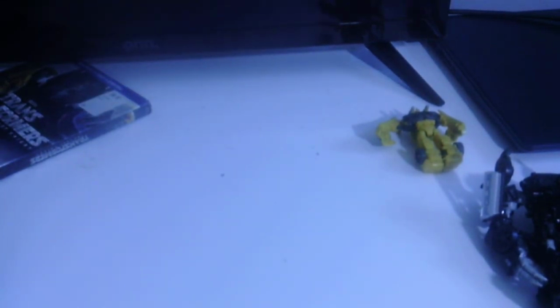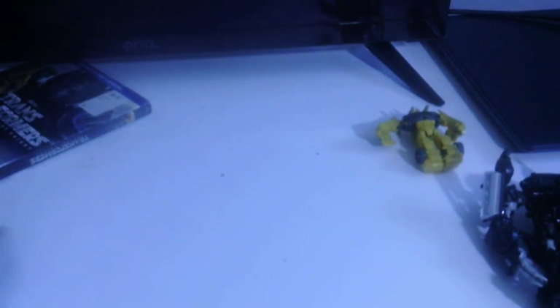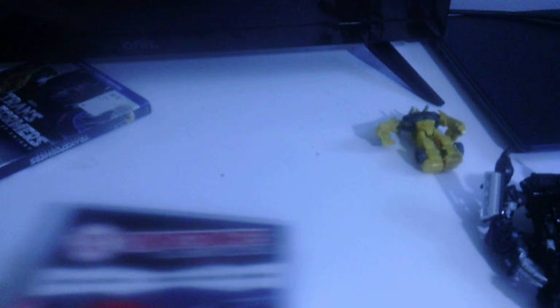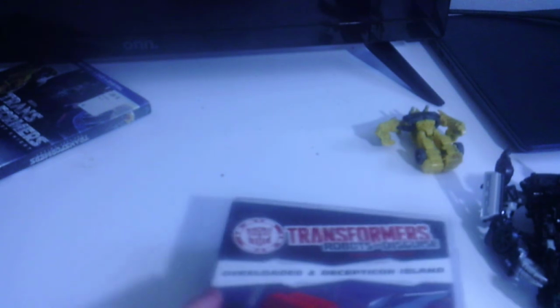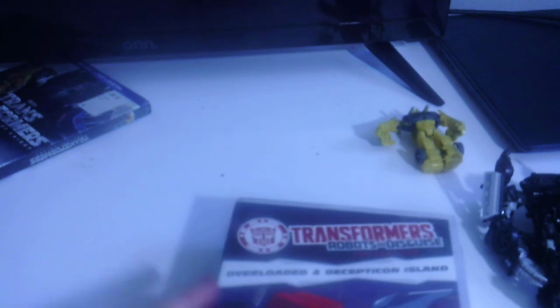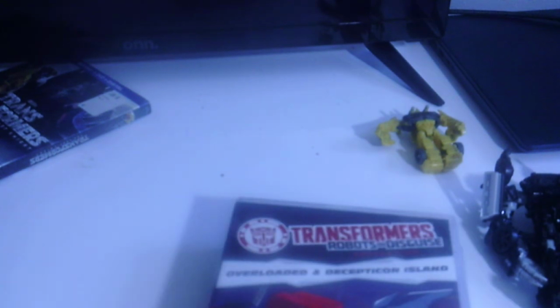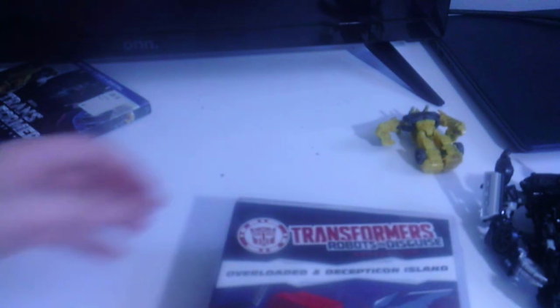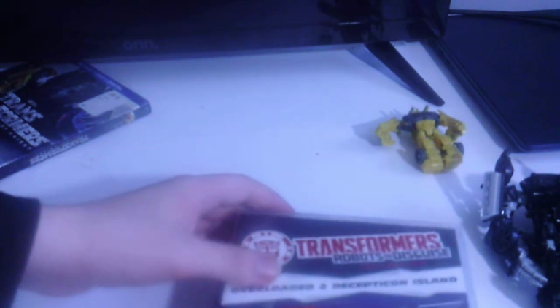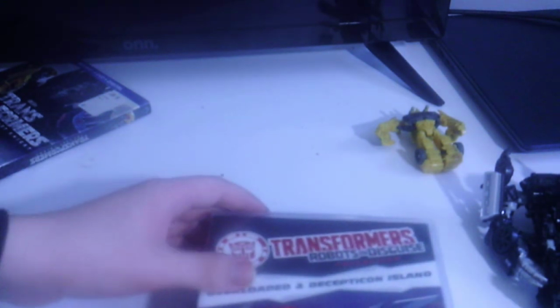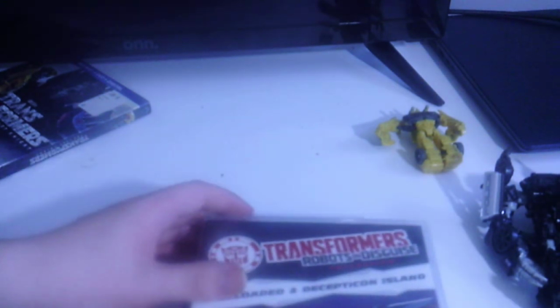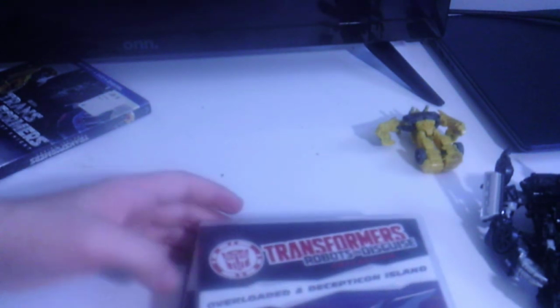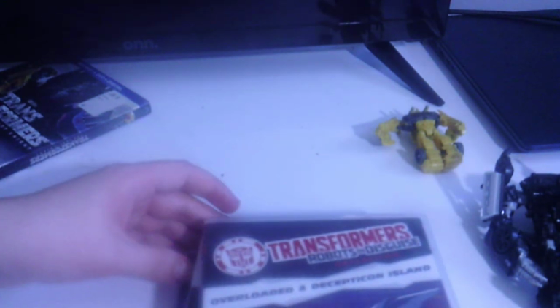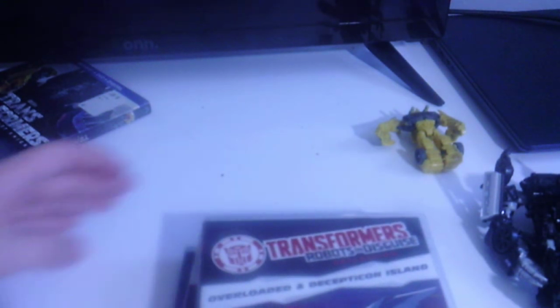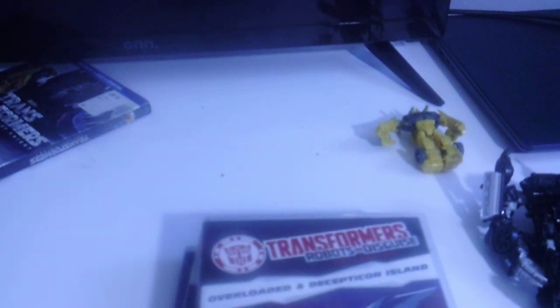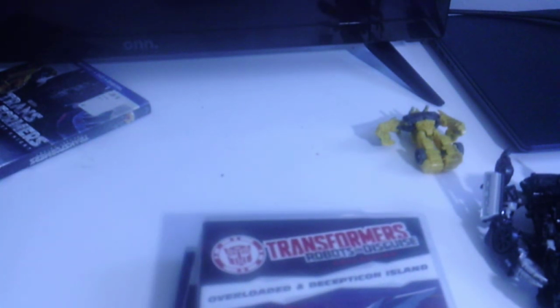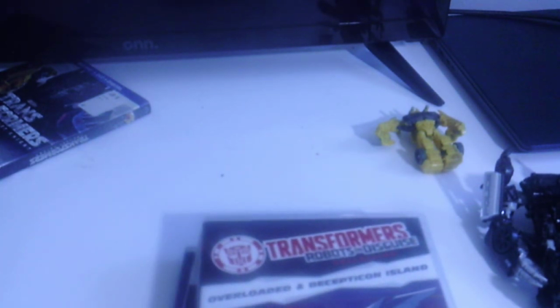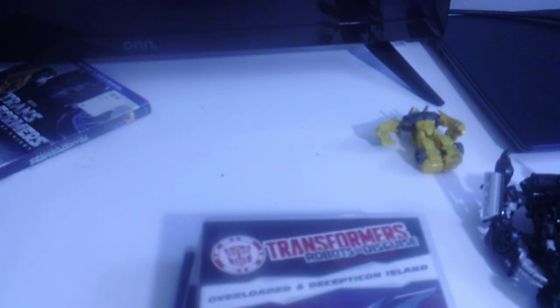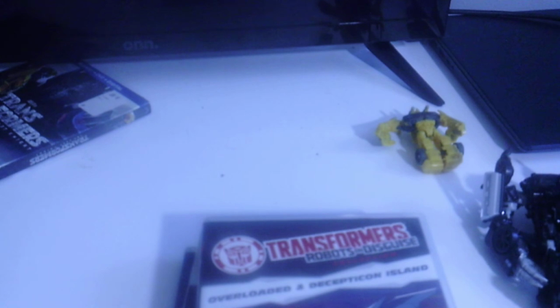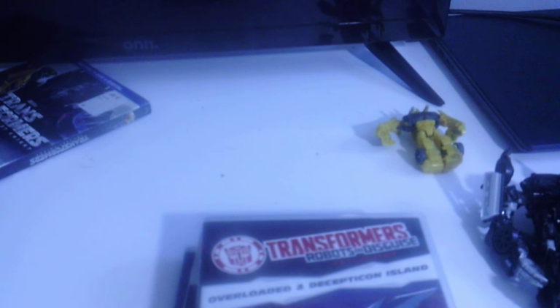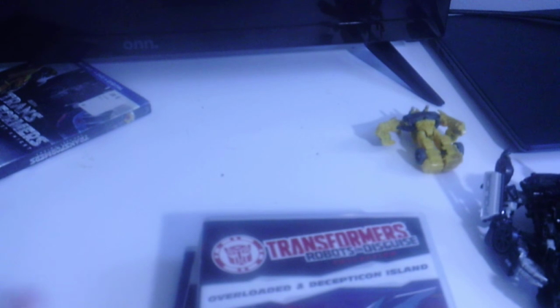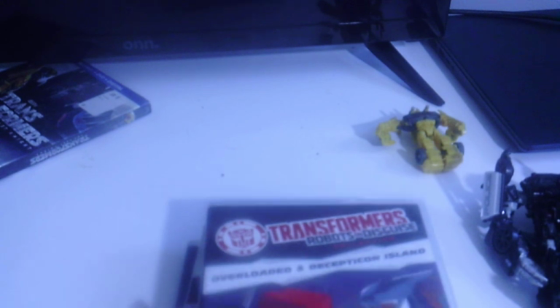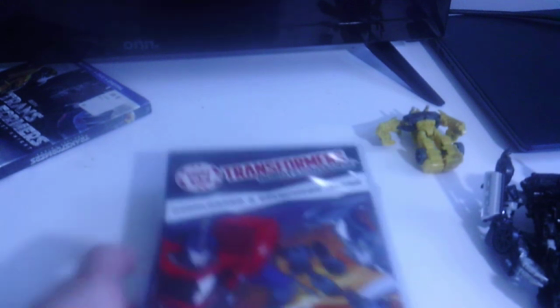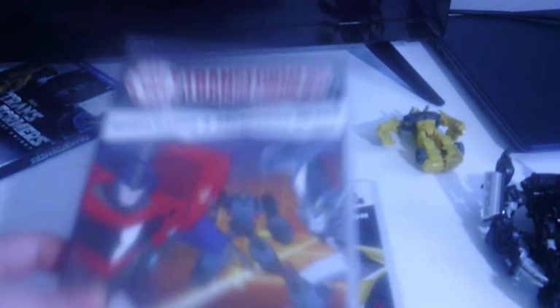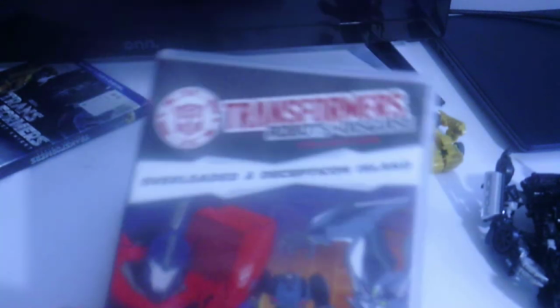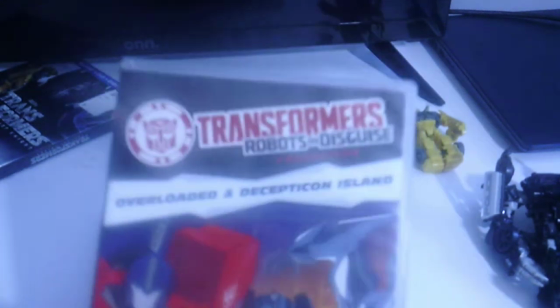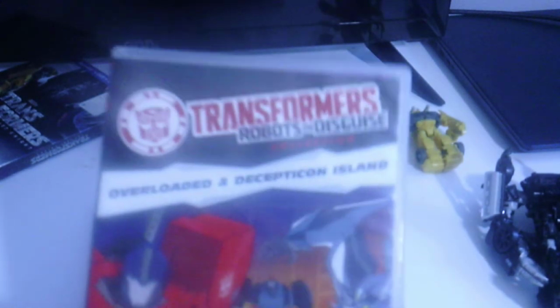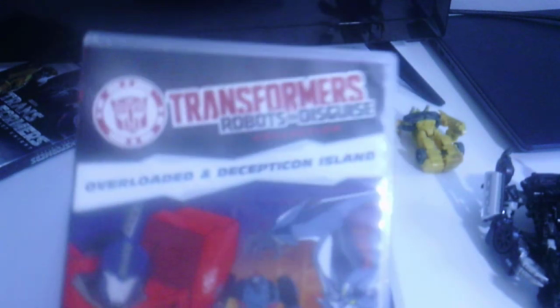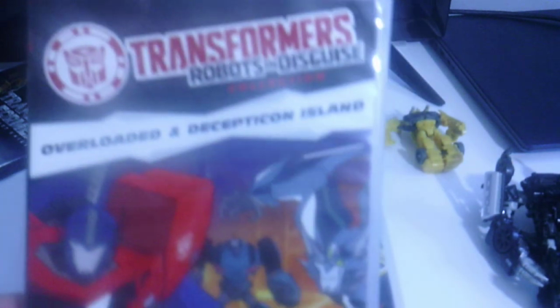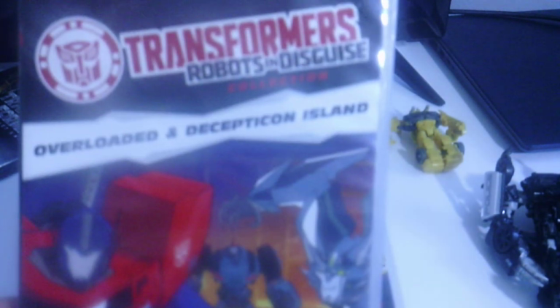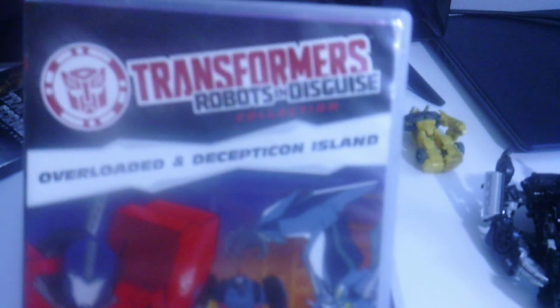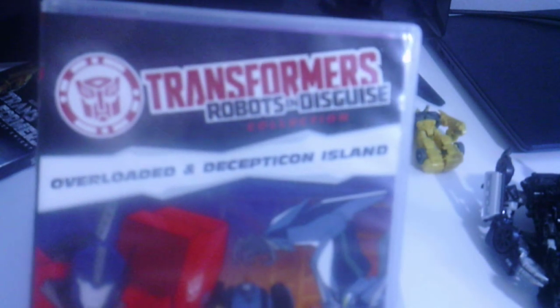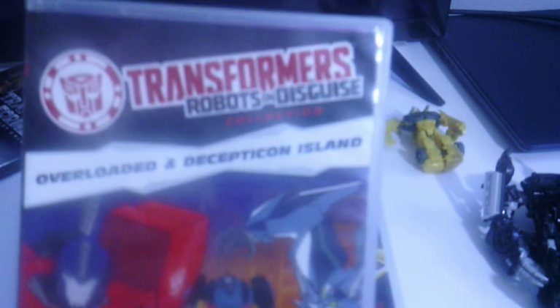Right here they are. Some of these are from Transformers Prime and some of them are from Transformers: Robots in Disguise.